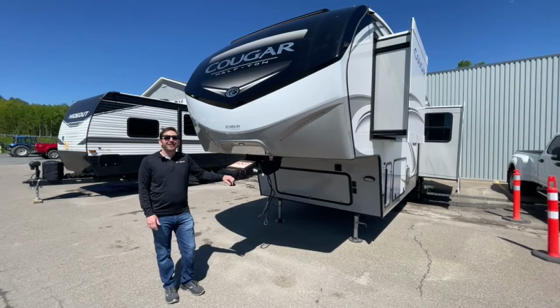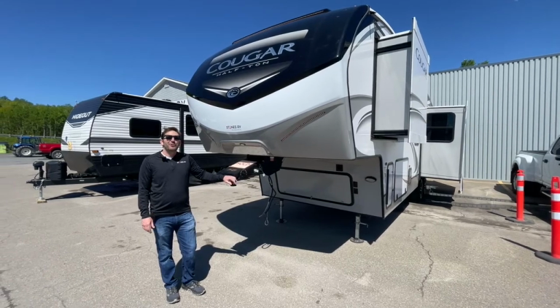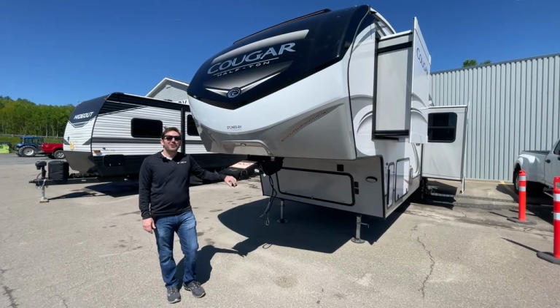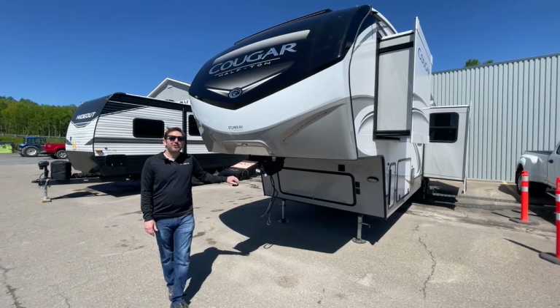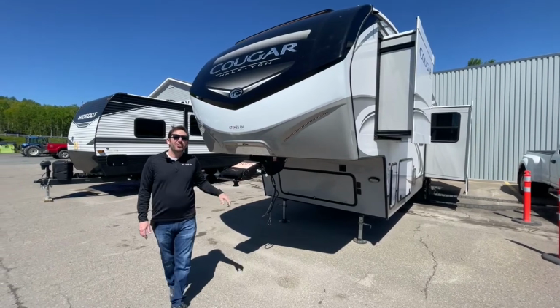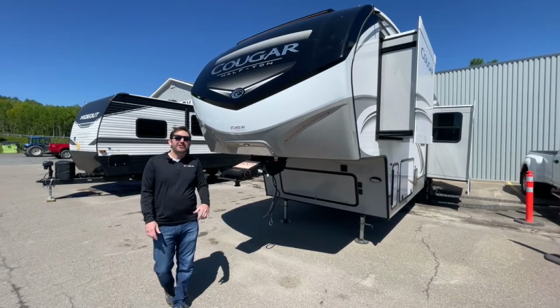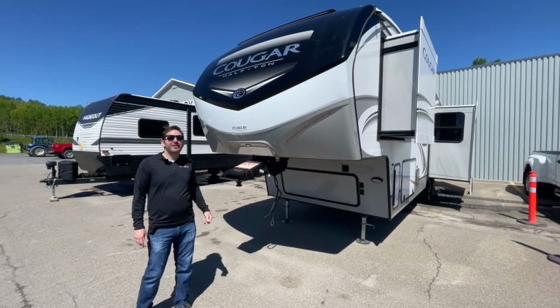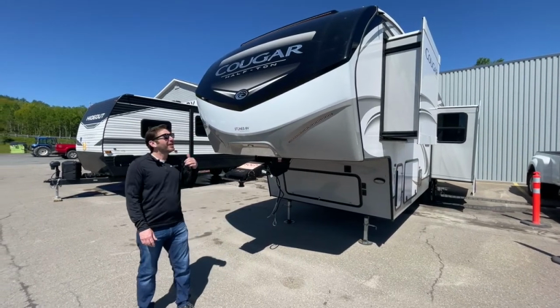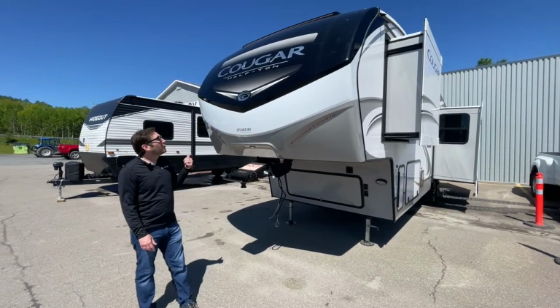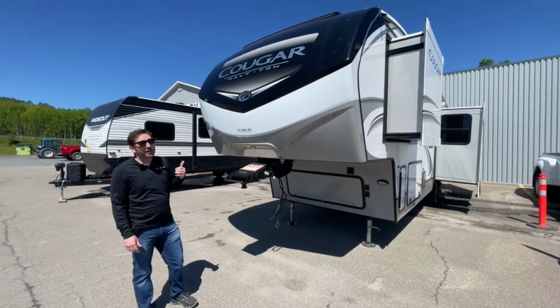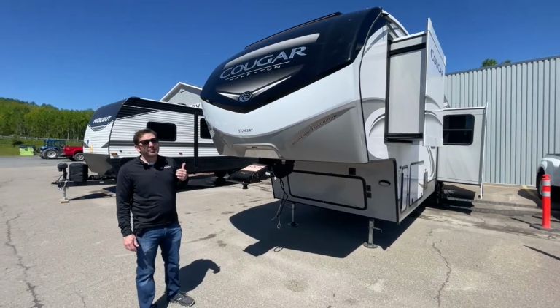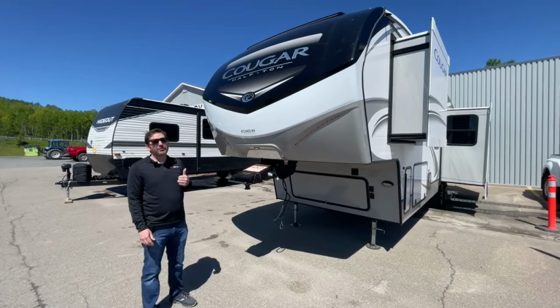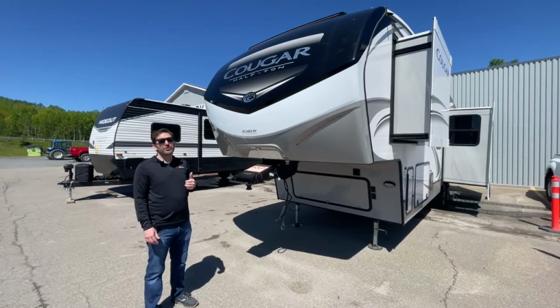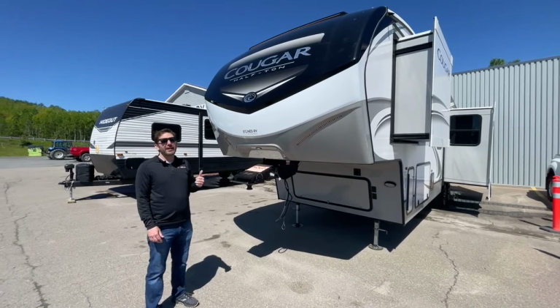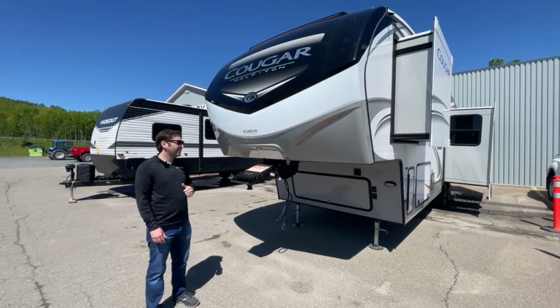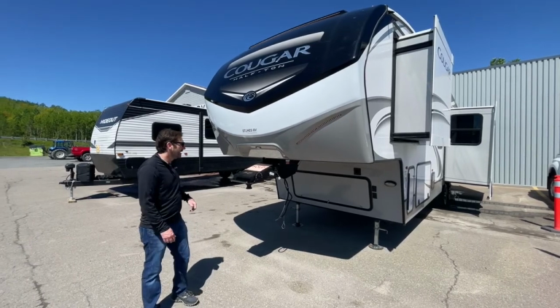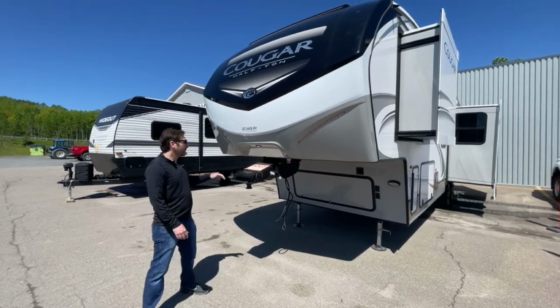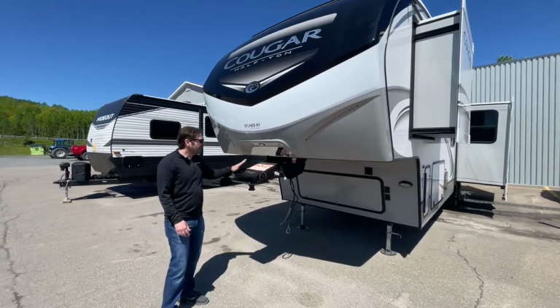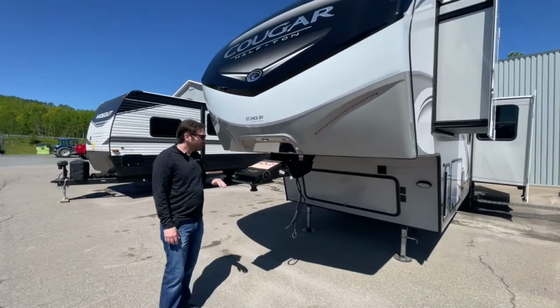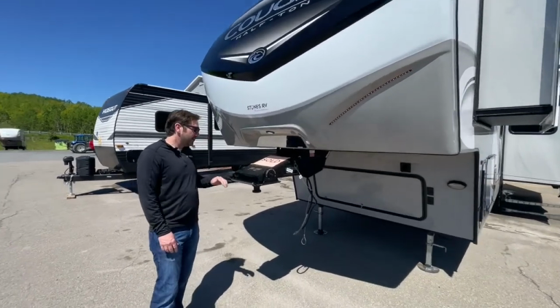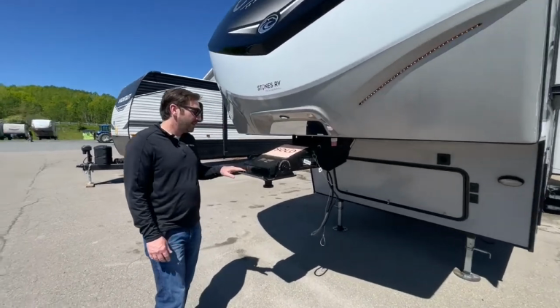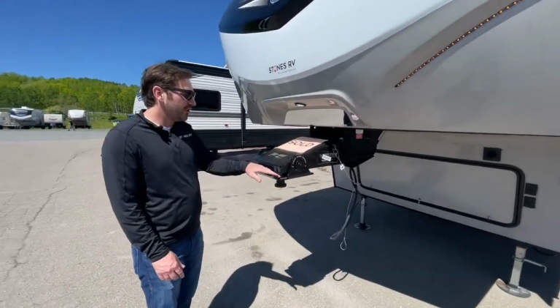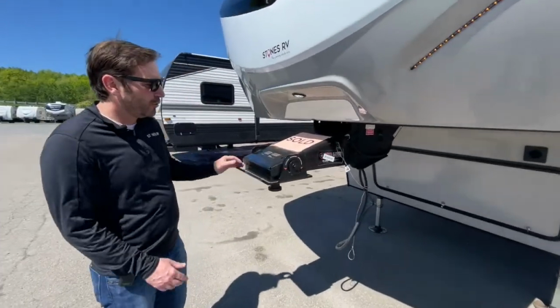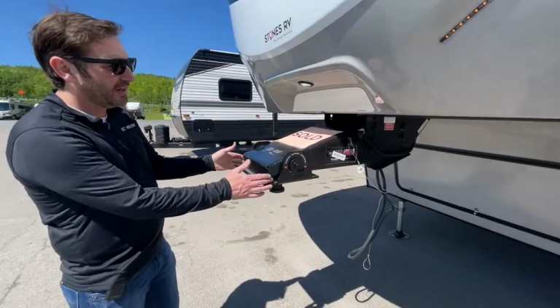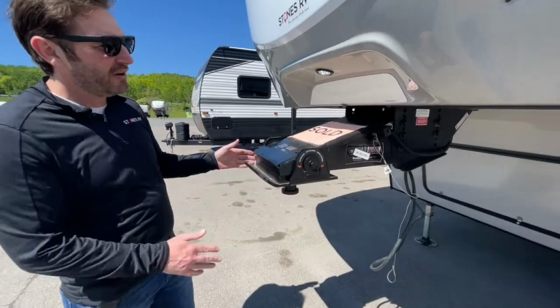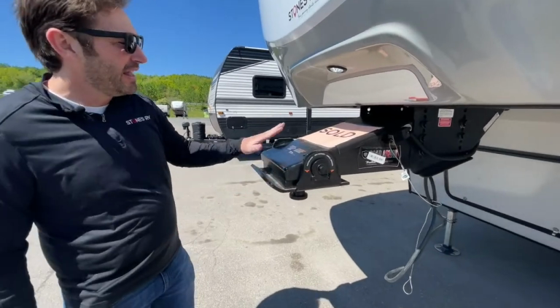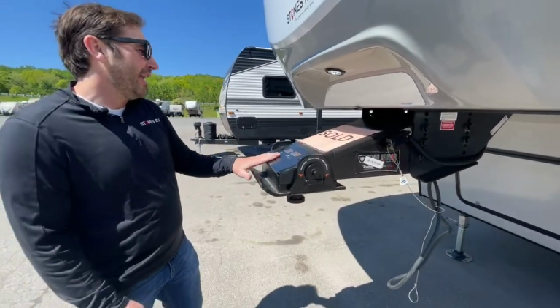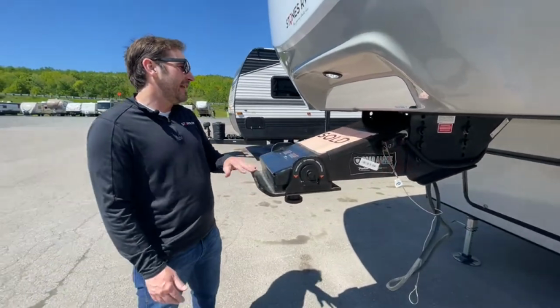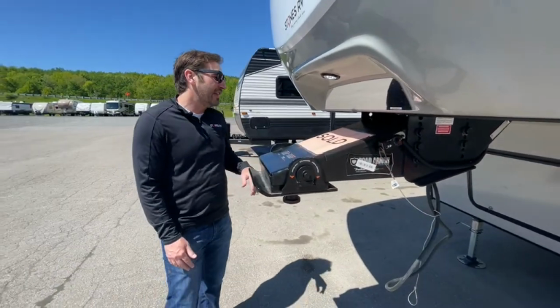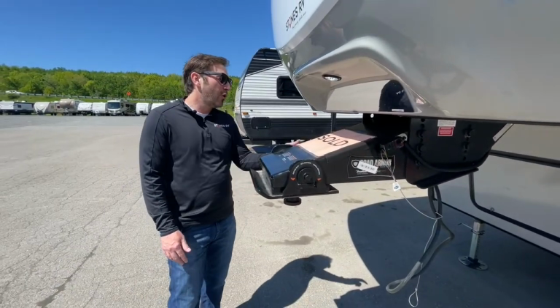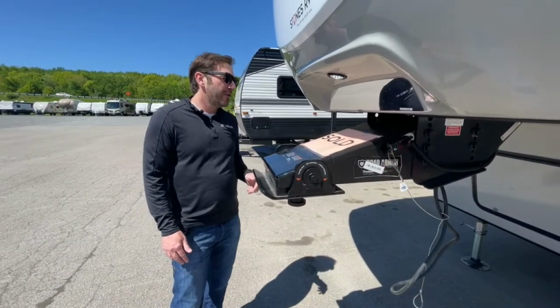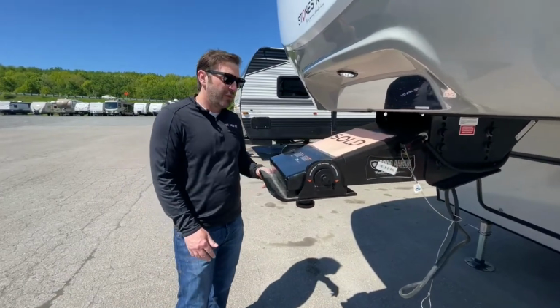Welcome to Stones RV. We're going to do an orientation of this Cougar 2022 RKS. We got this fifth wheel hitch here, a shock absorber in here, and it has the road armor suspension.